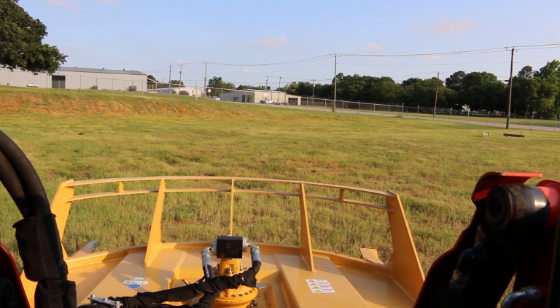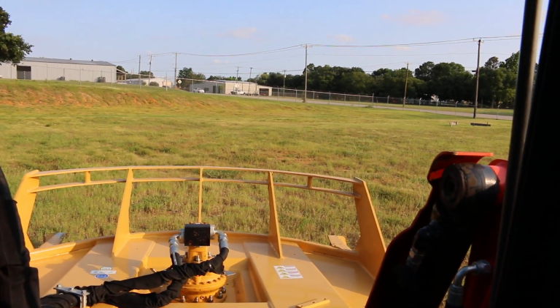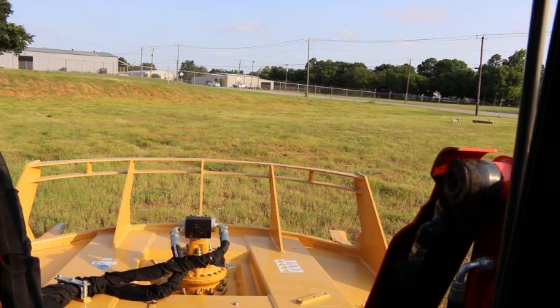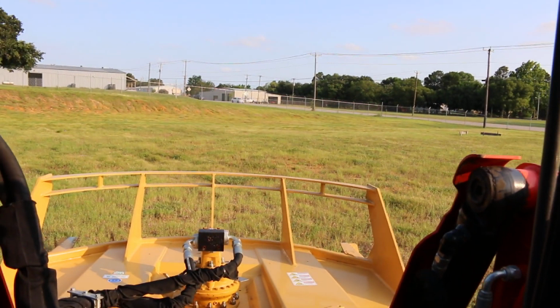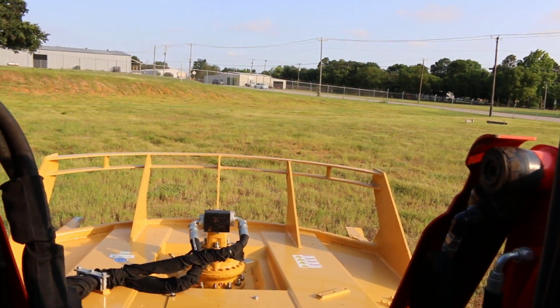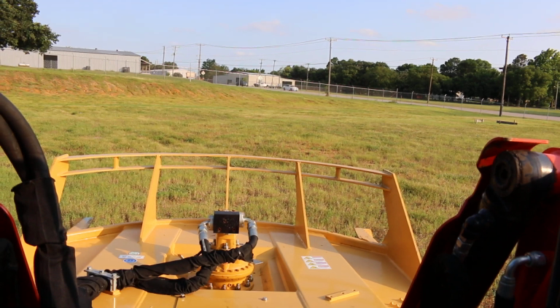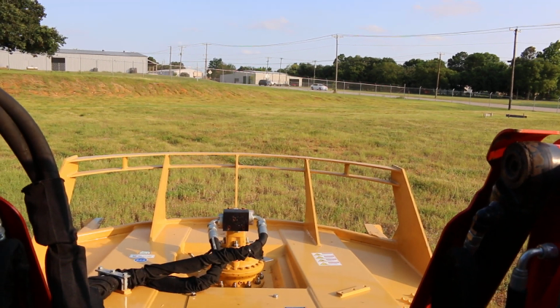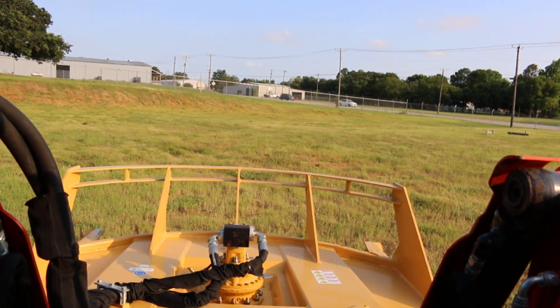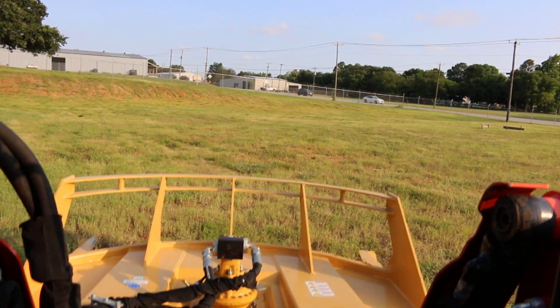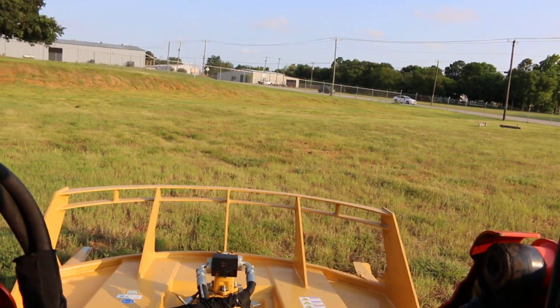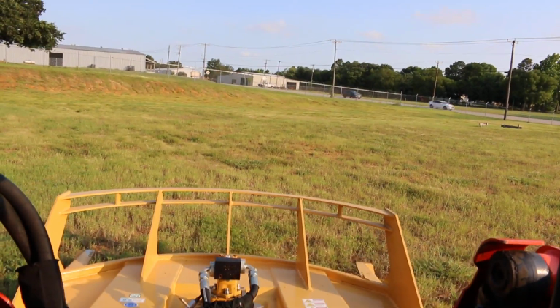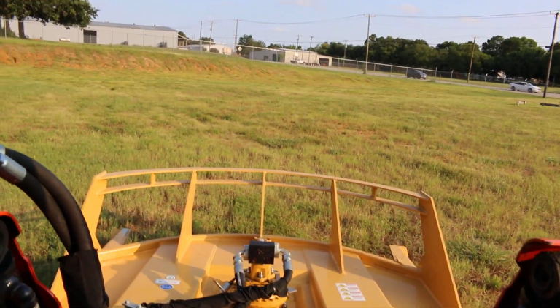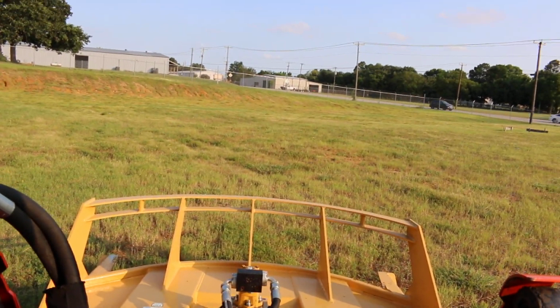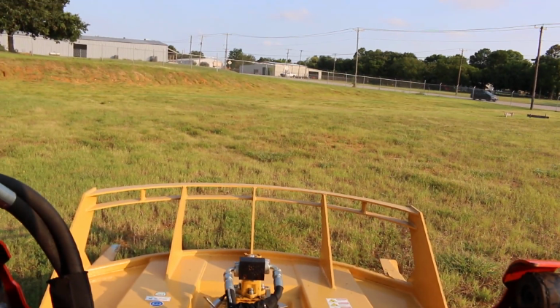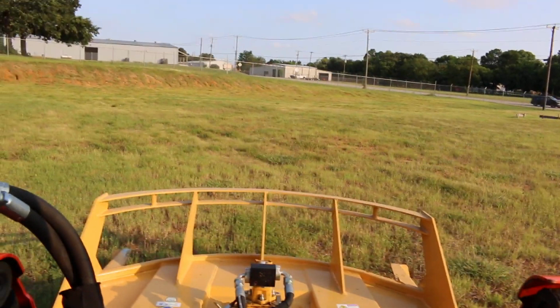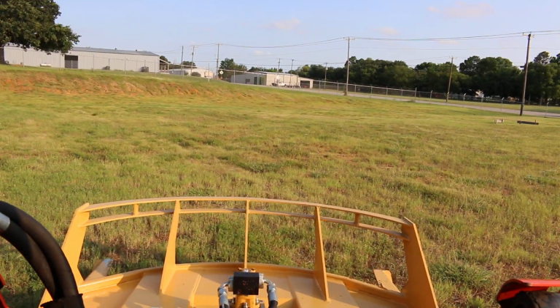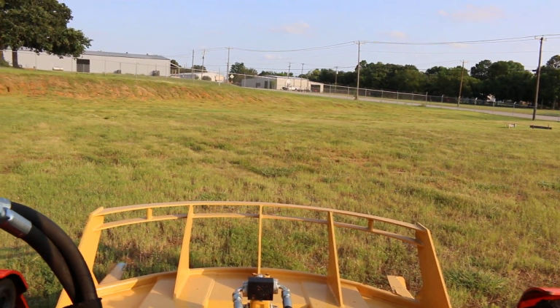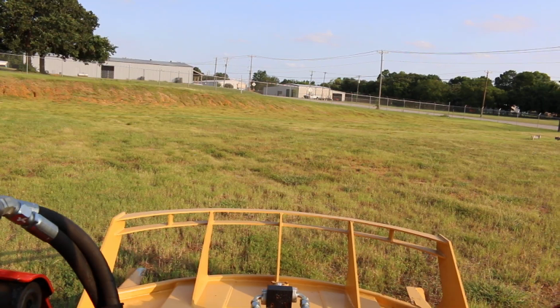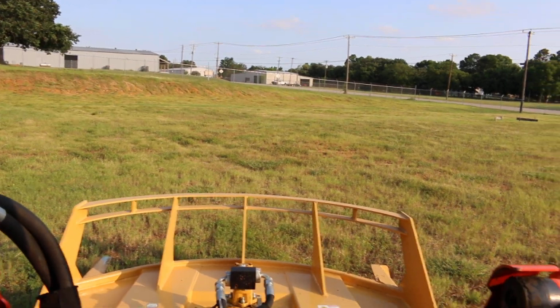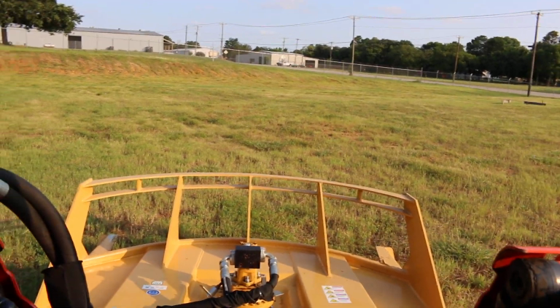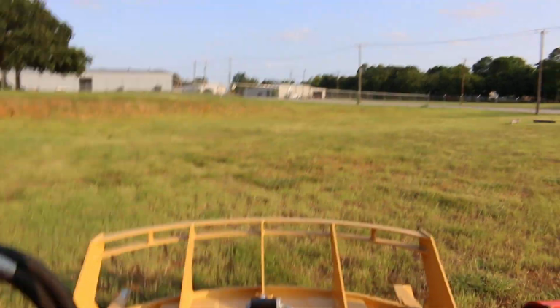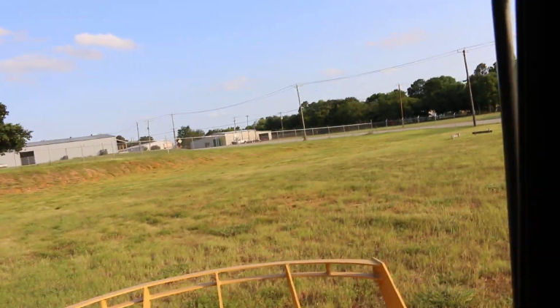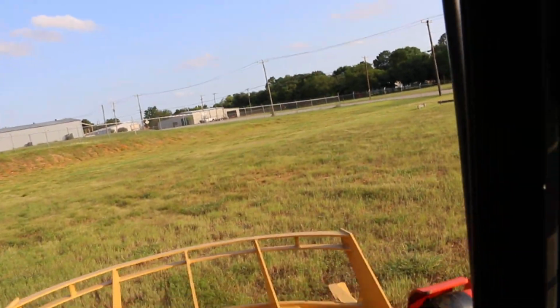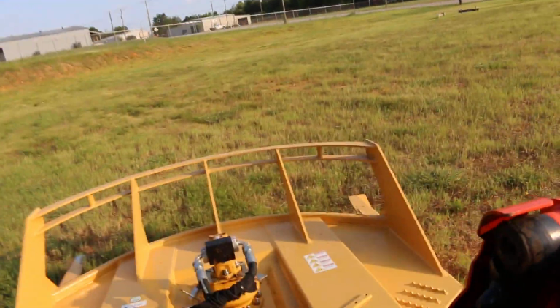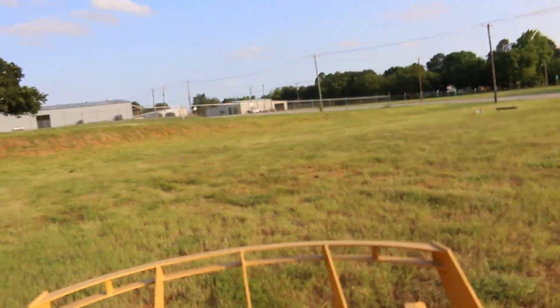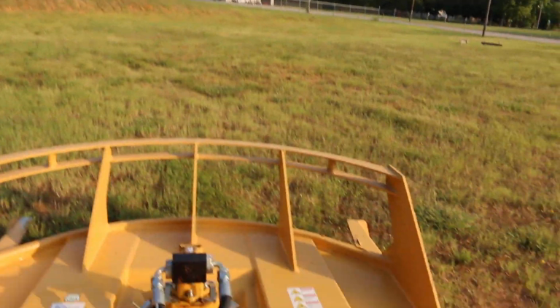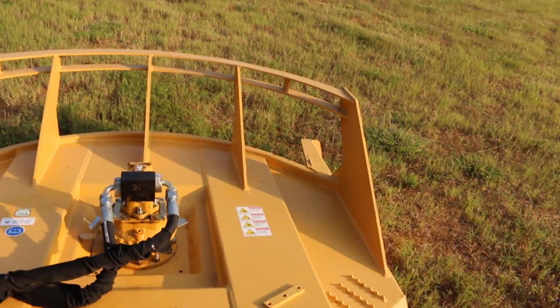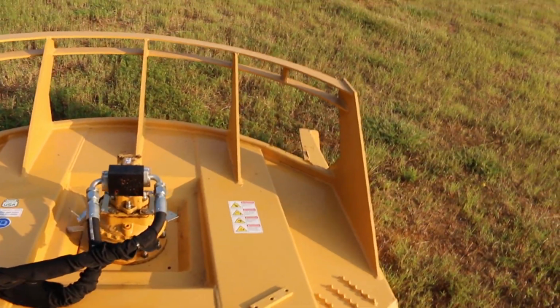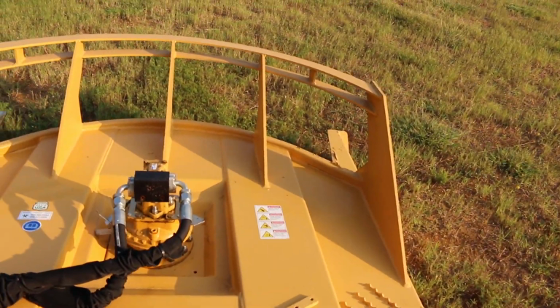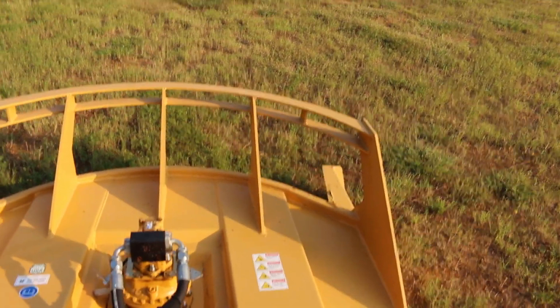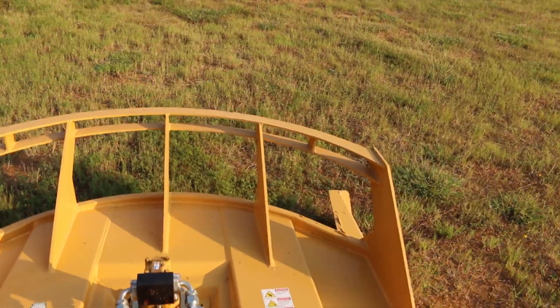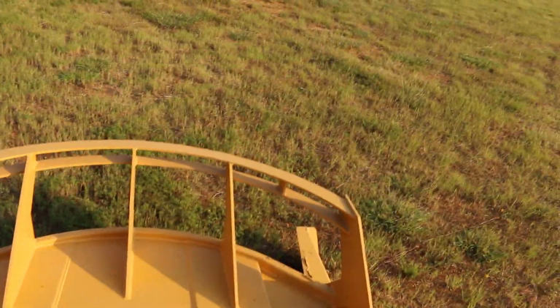Let me set that mower down. I've got the engine running right now — it's really quiet, surprisingly quiet. It's a direct-injected diesel engine. Super quiet, super smooth.